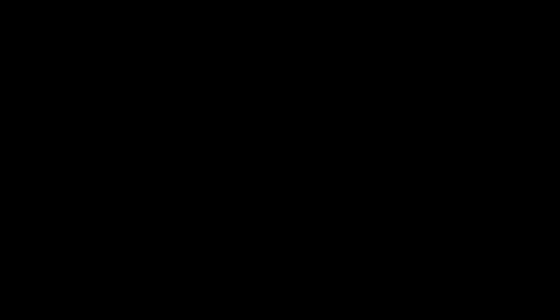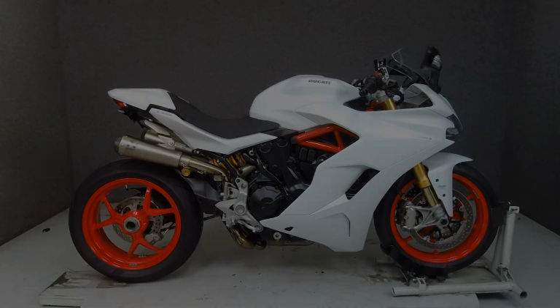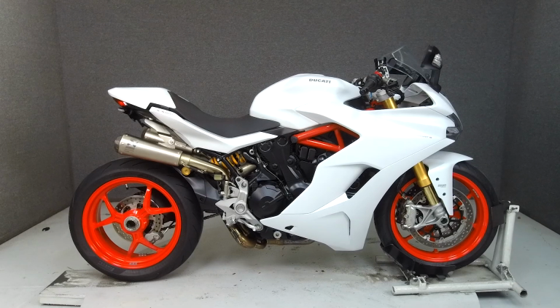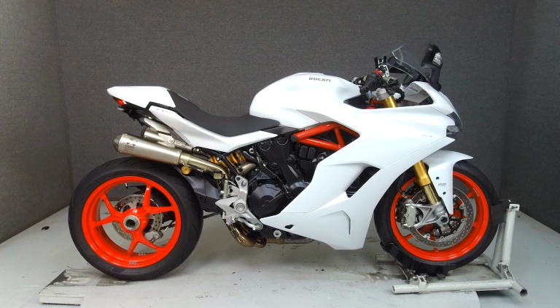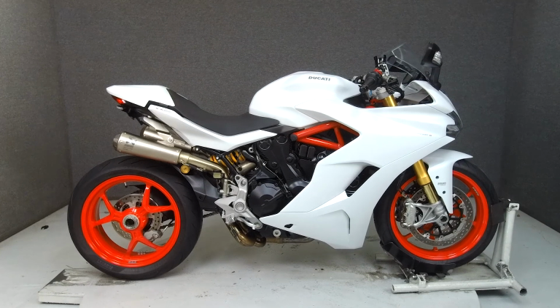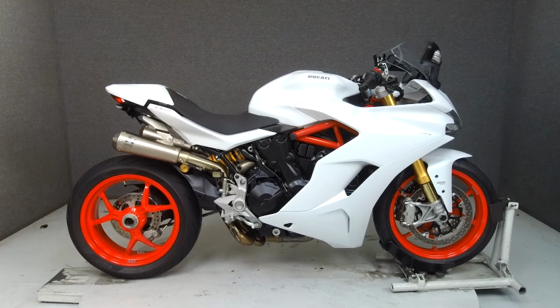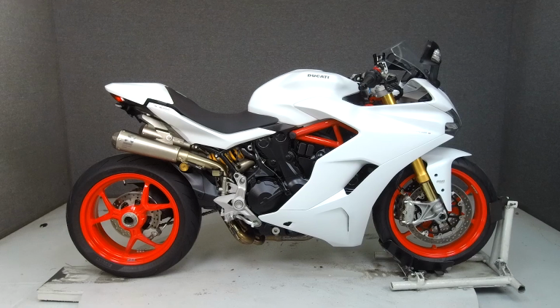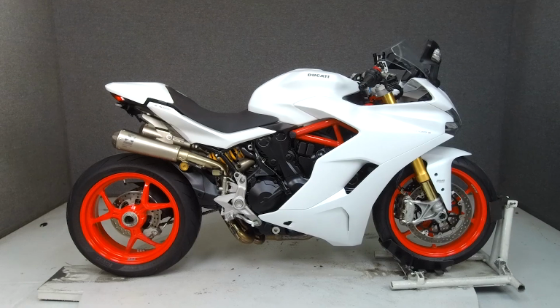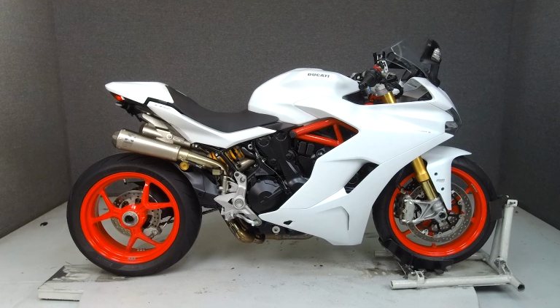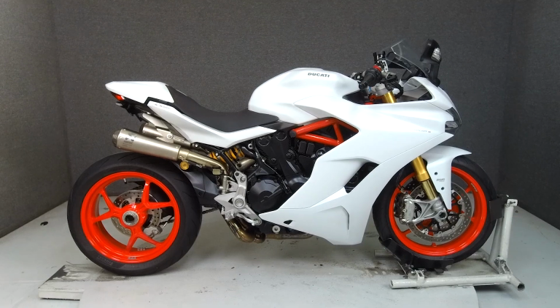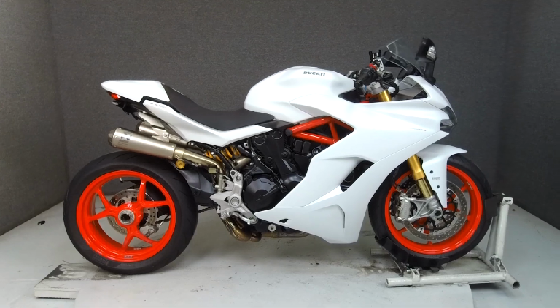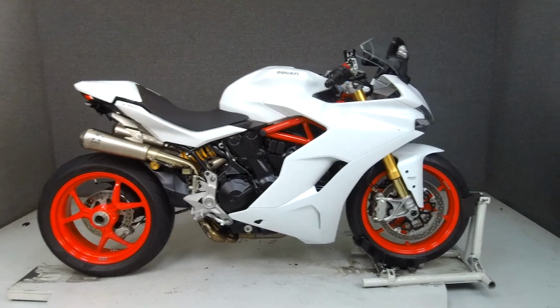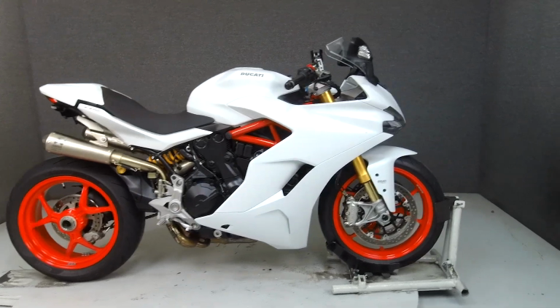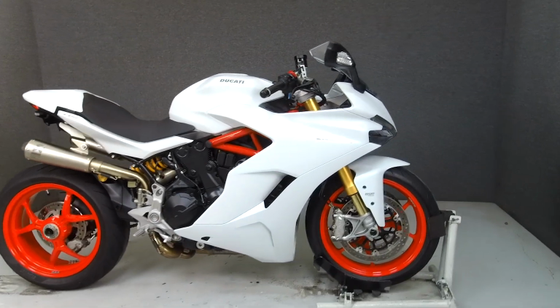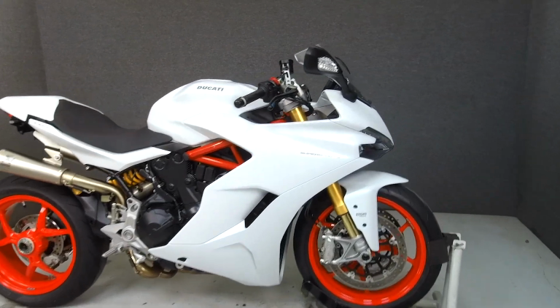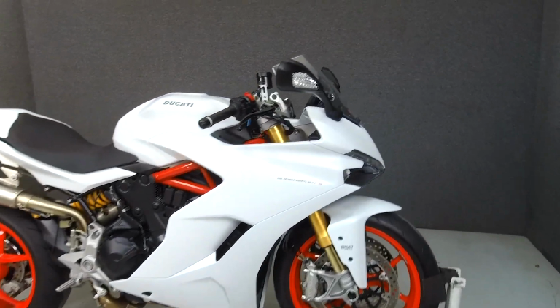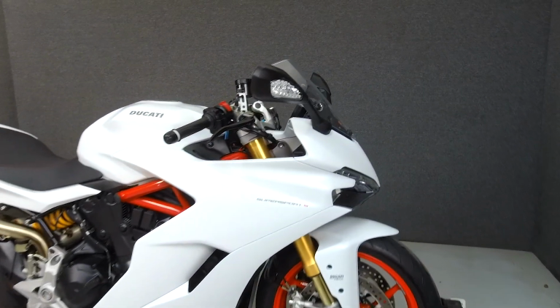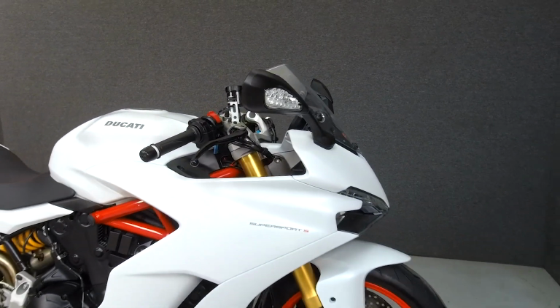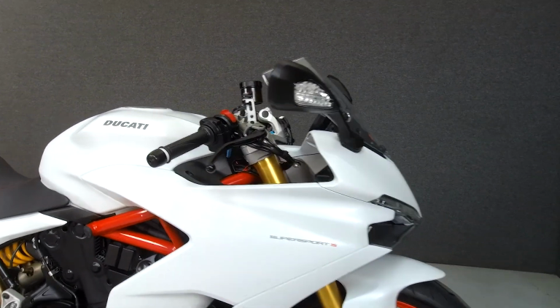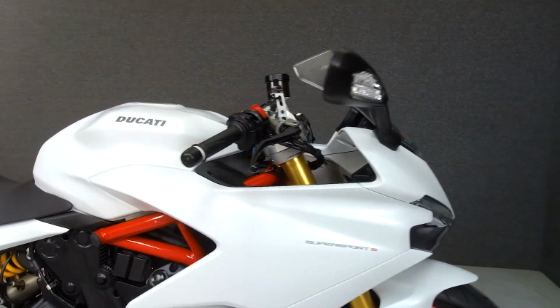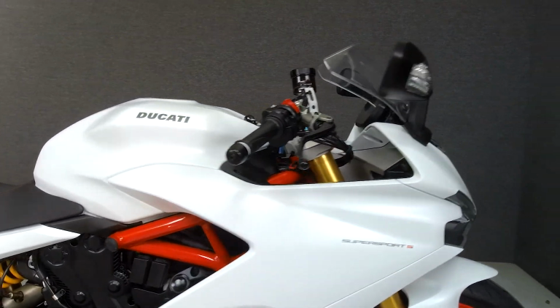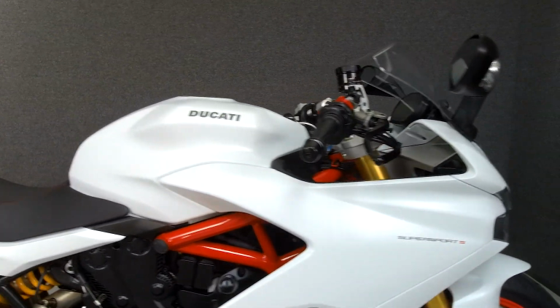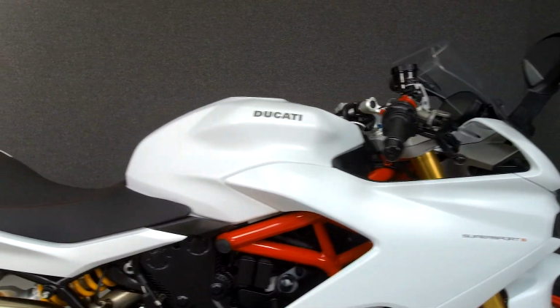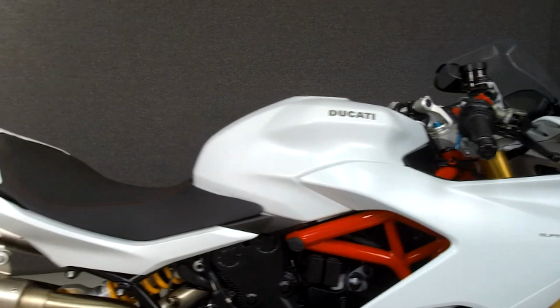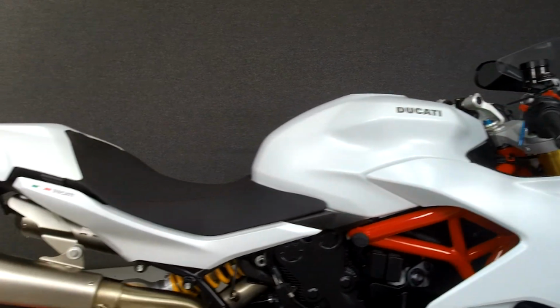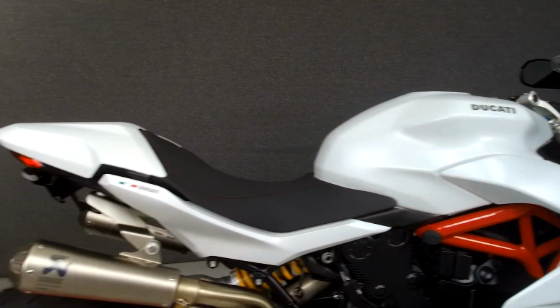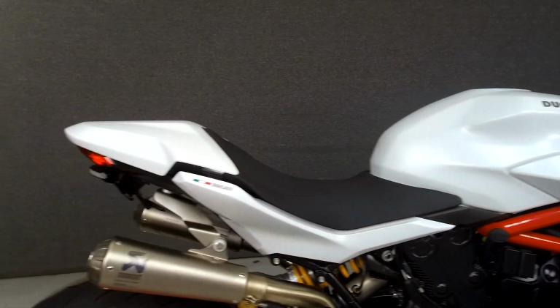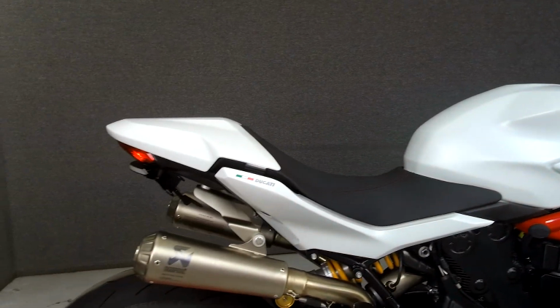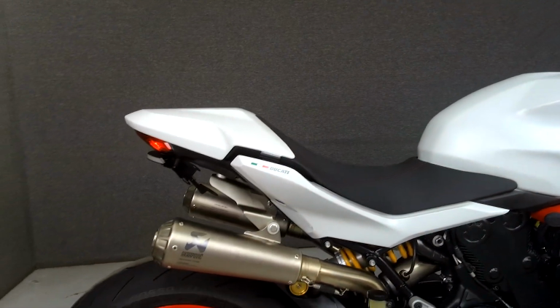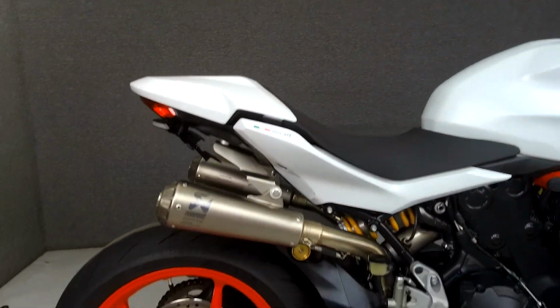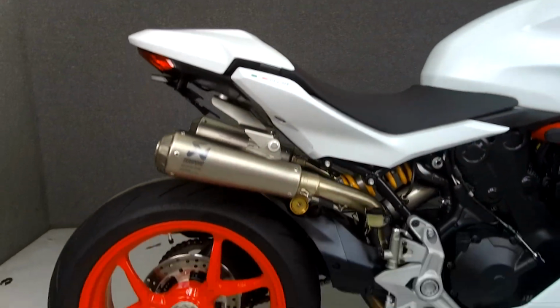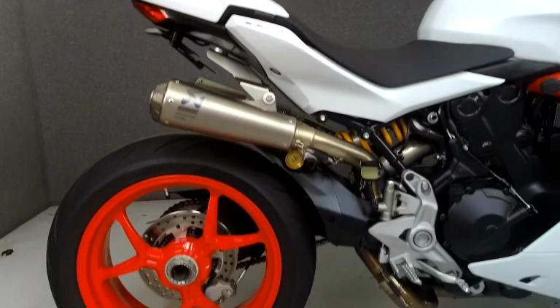Hey everyone, this is Keegan from National Powersports. Today, we're taking a look at this 2018 Ducati Supersport S with 2,153 miles.